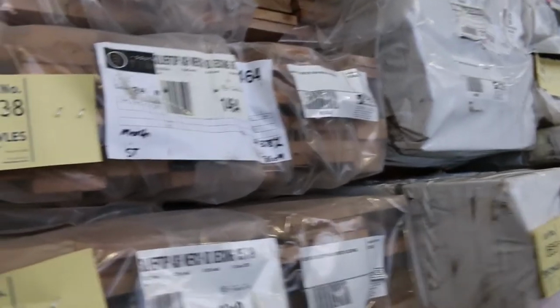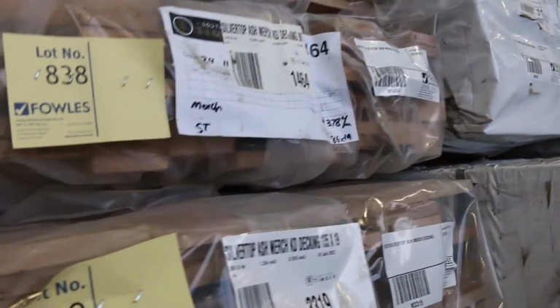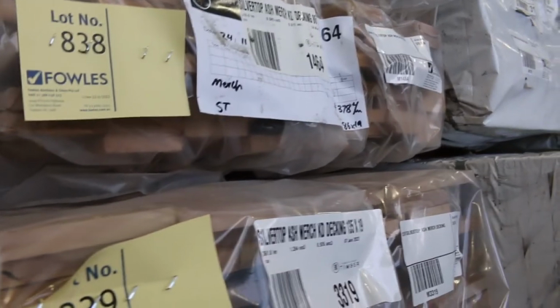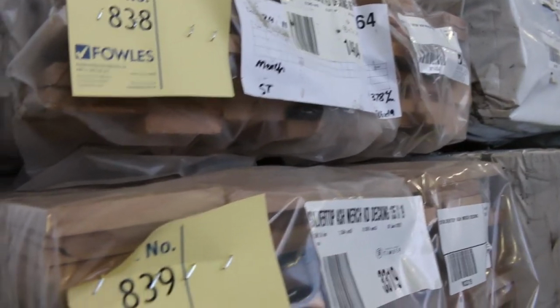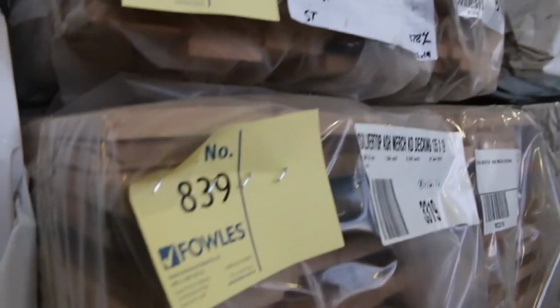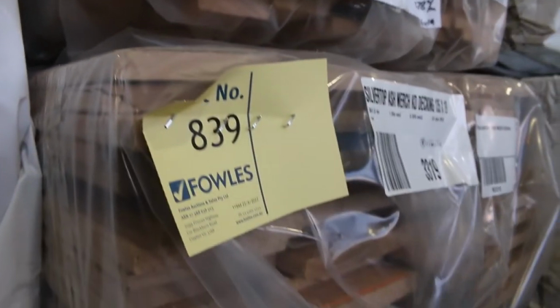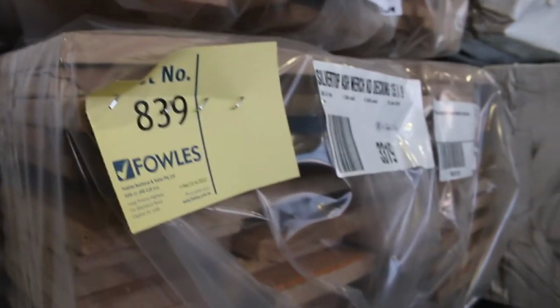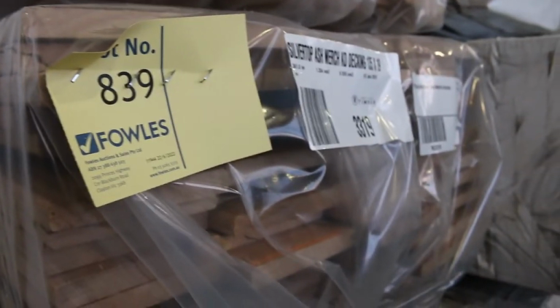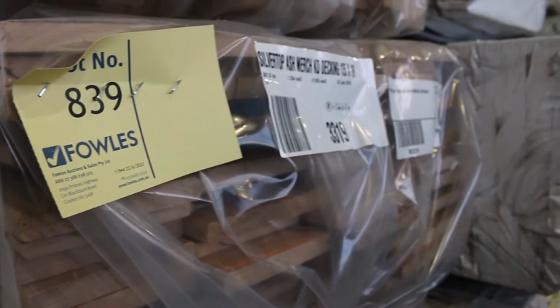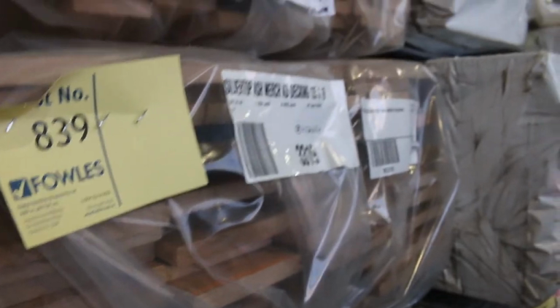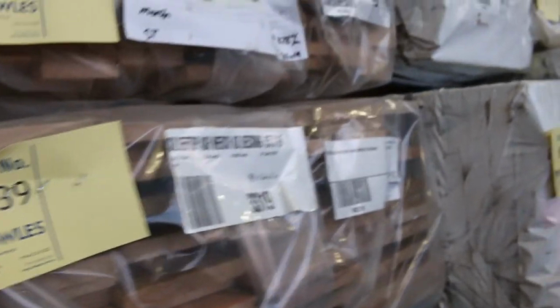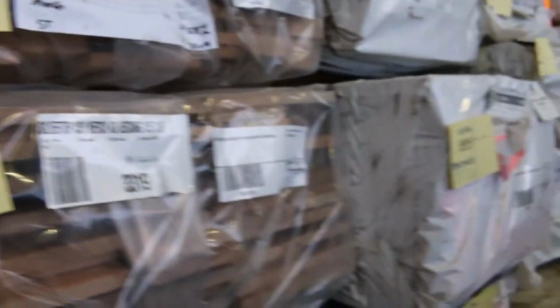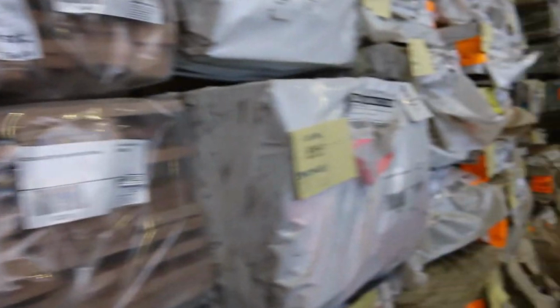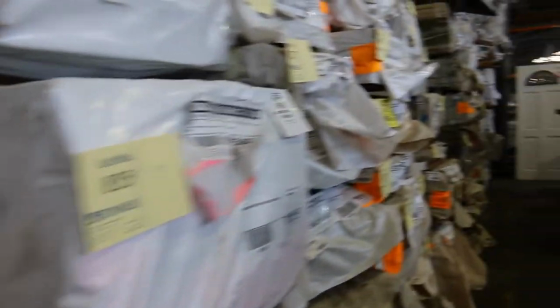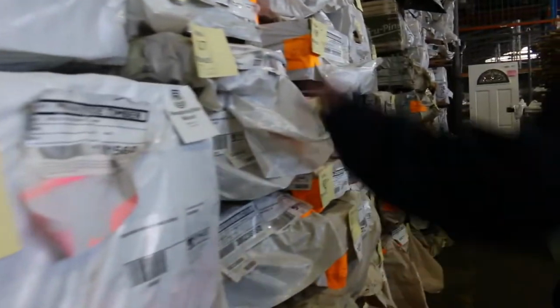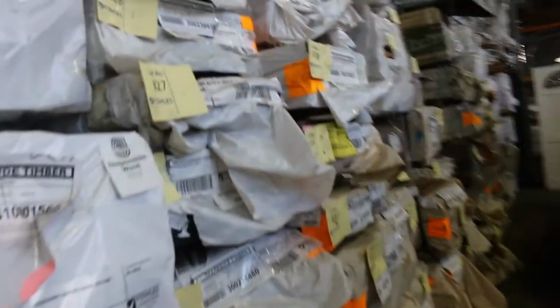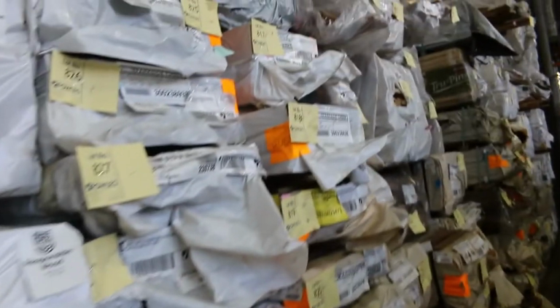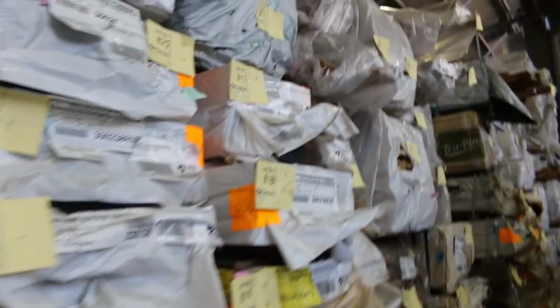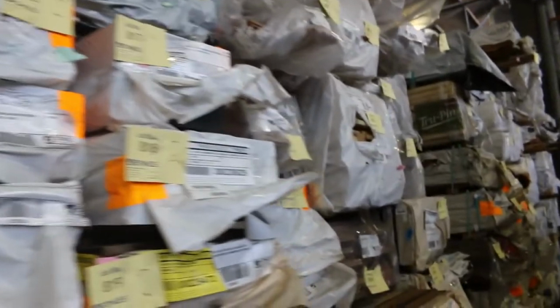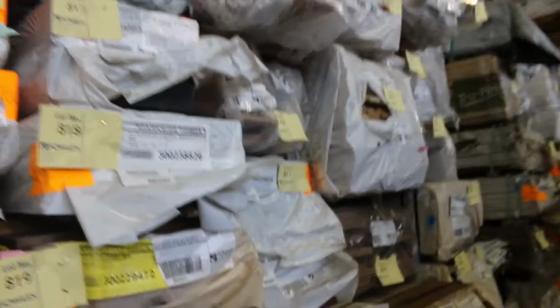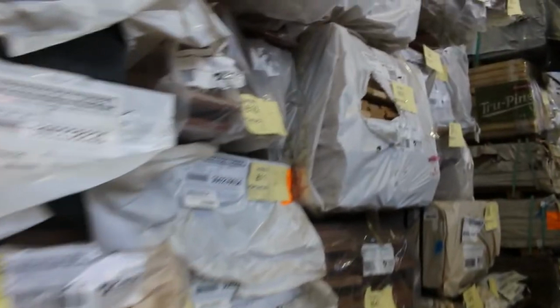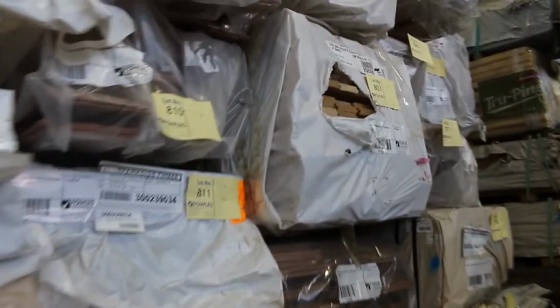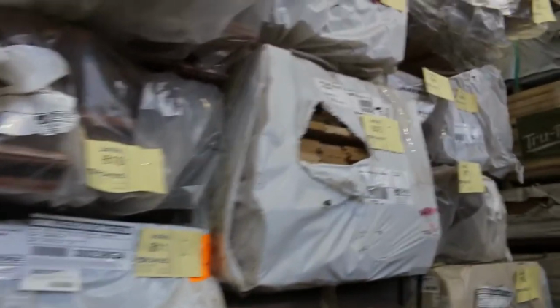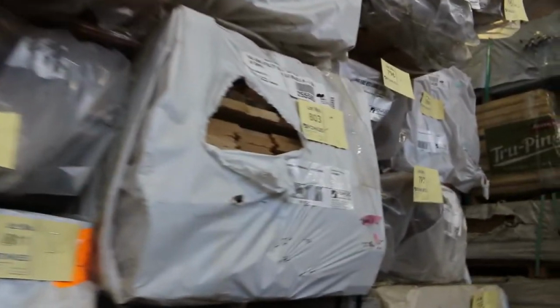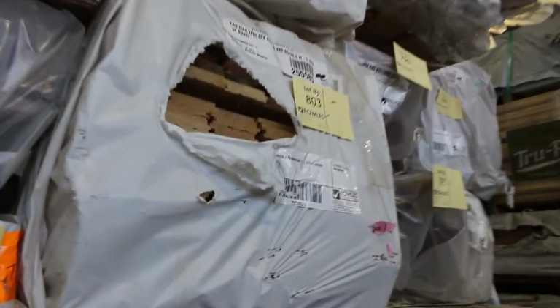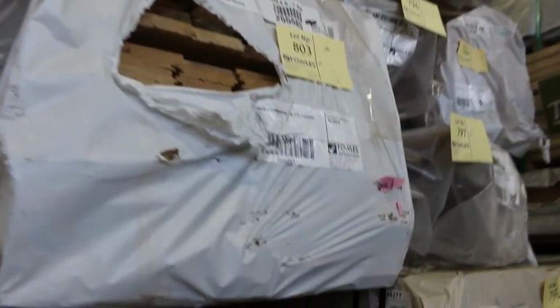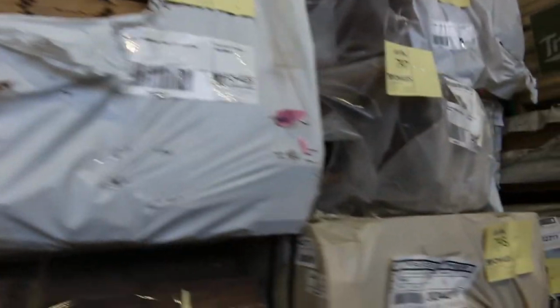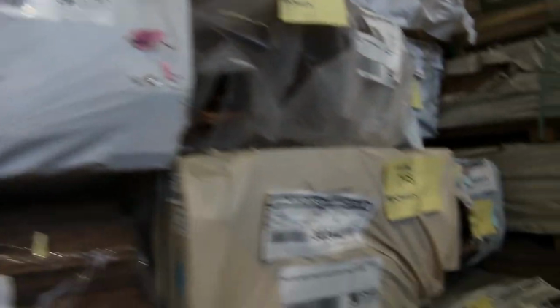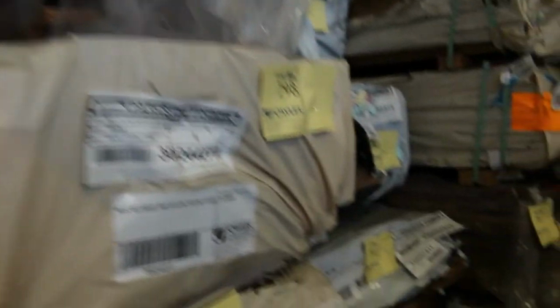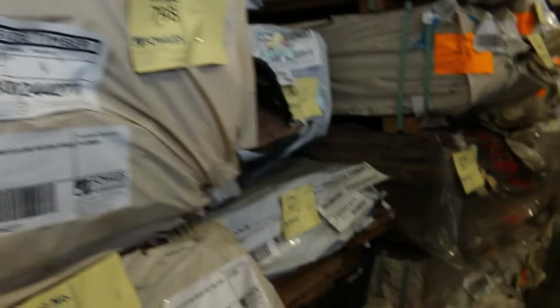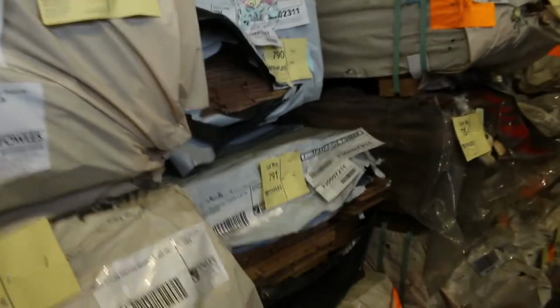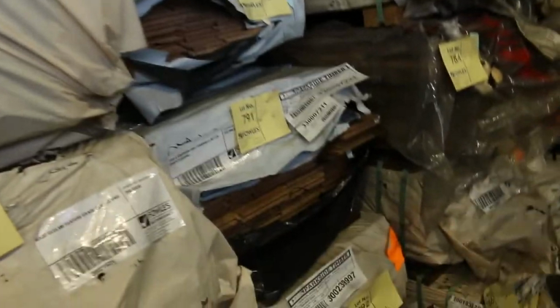In behind here, some silver top decking — 86 by 19, and there's a pack of 135 by 19 there as well. Some more laminated posts. Flooring — spotted gum, Queensland mixed hardwood — 80 by 19 and 130 by 19.